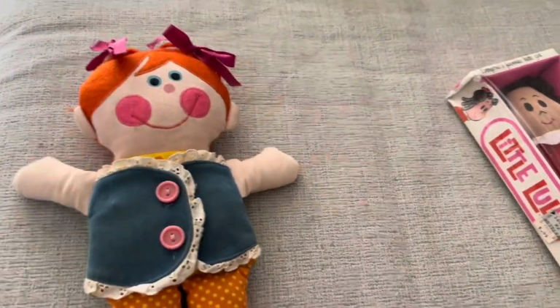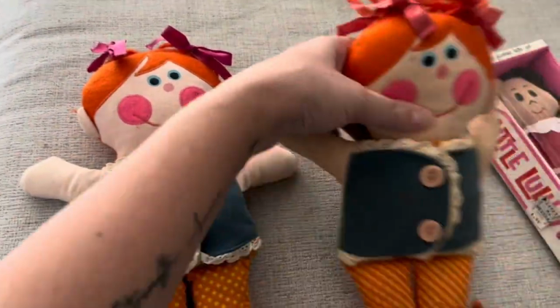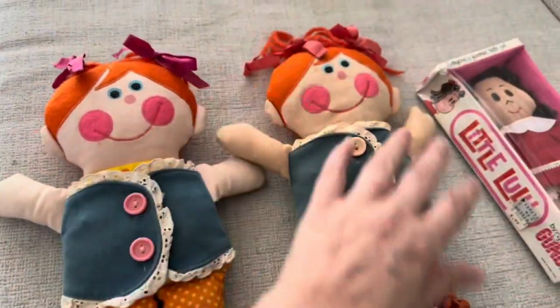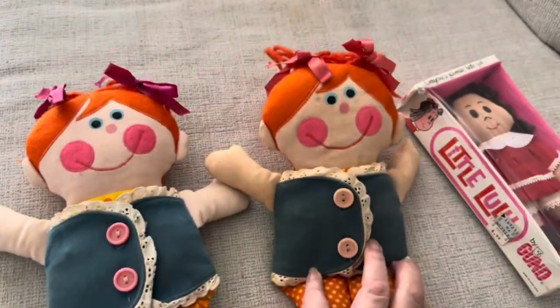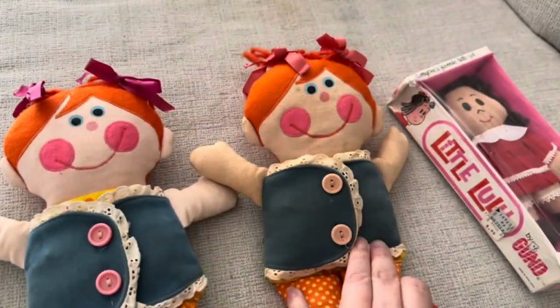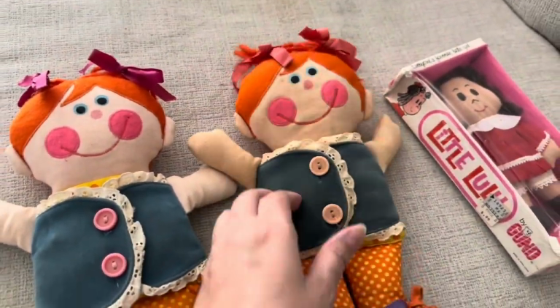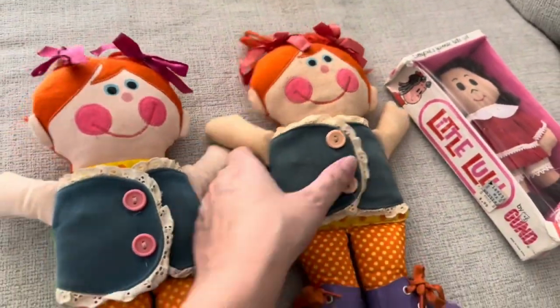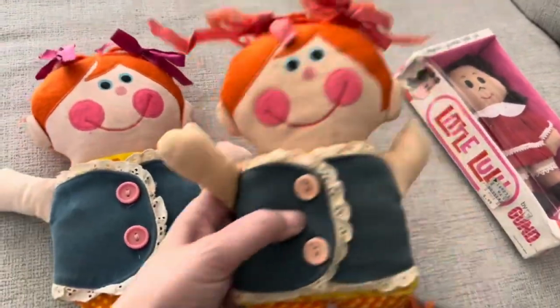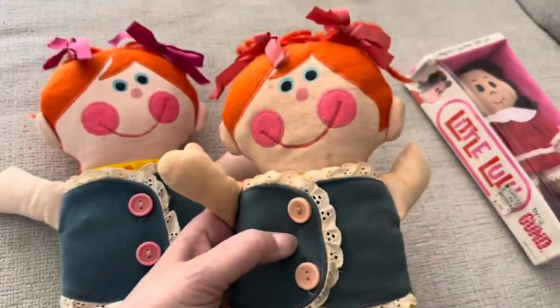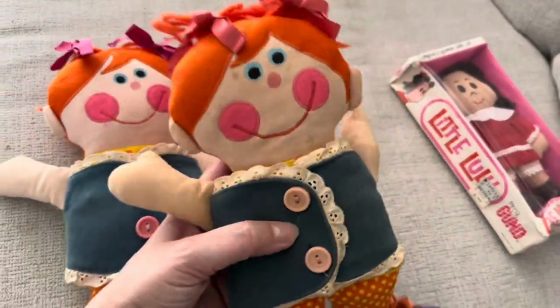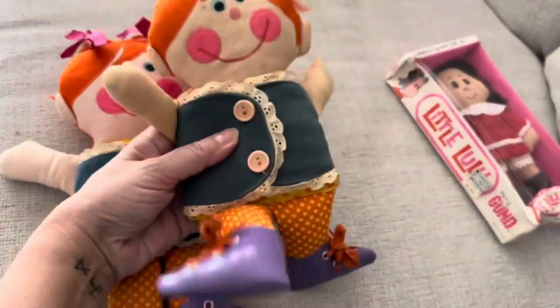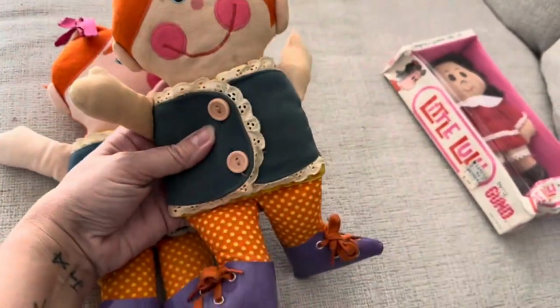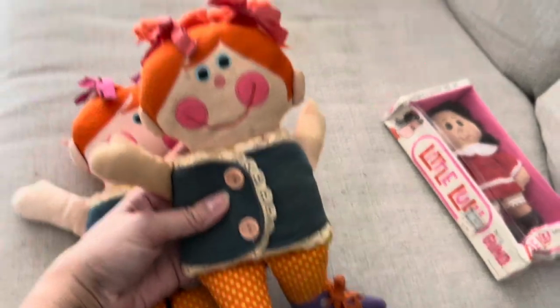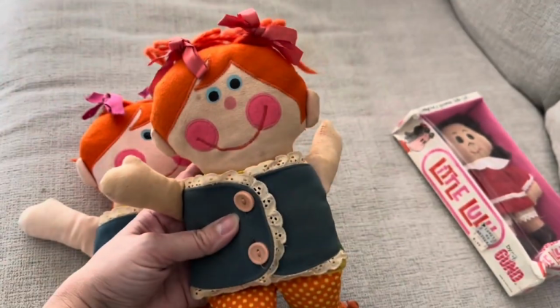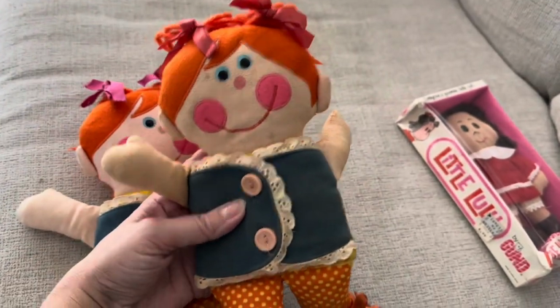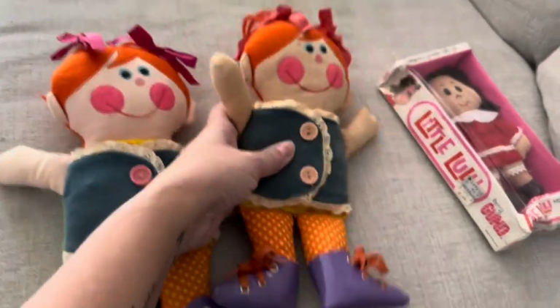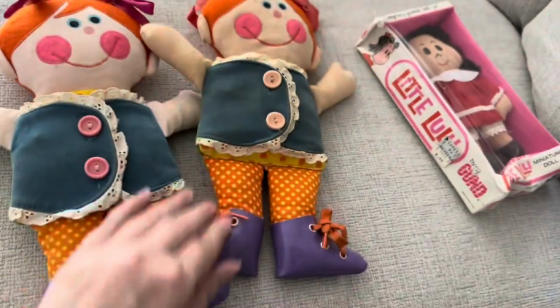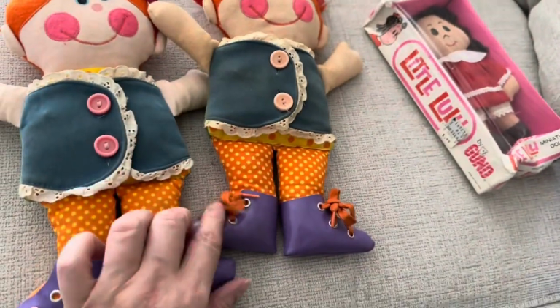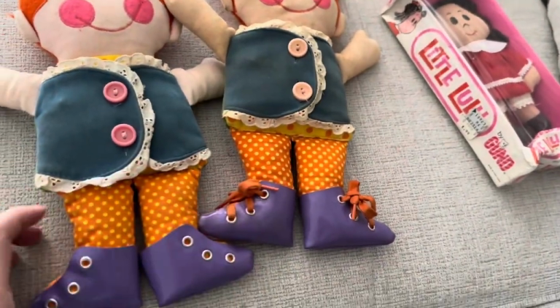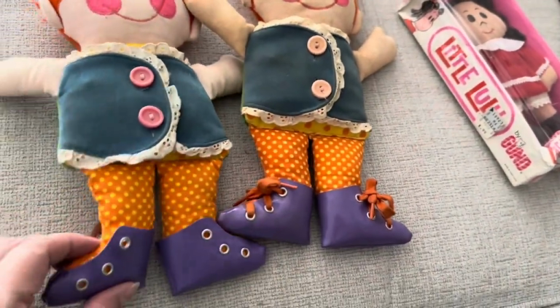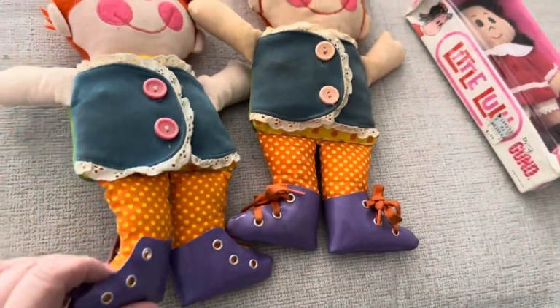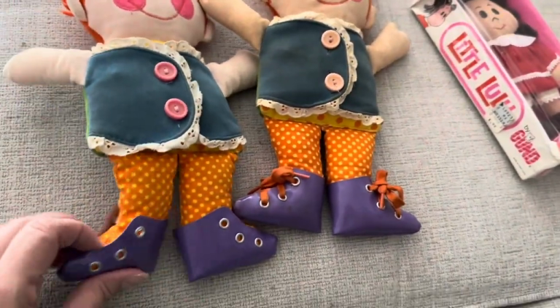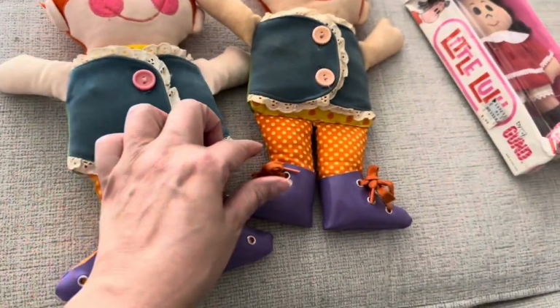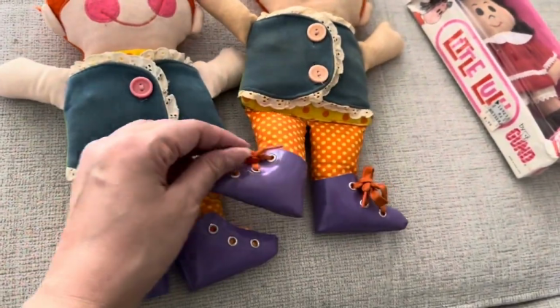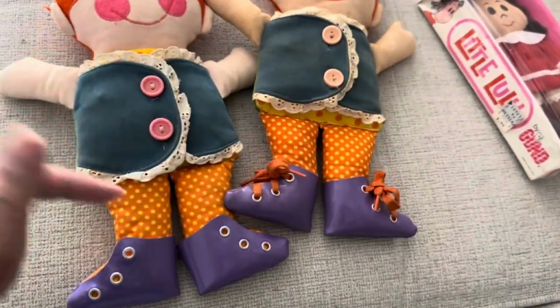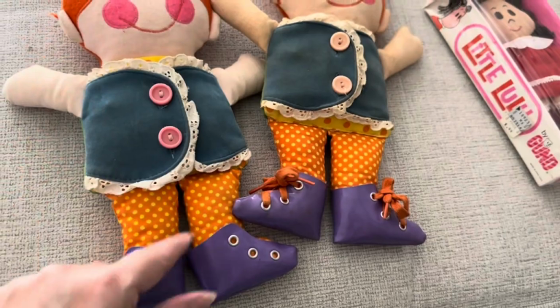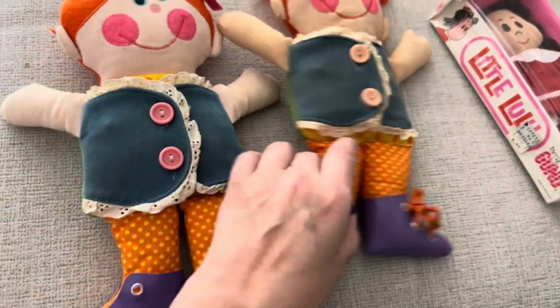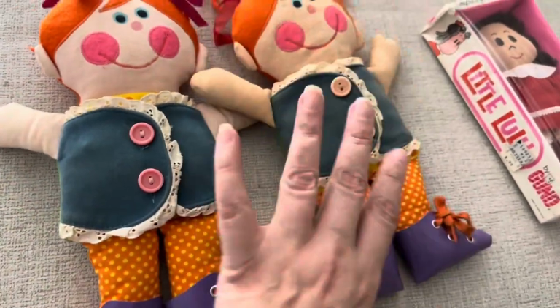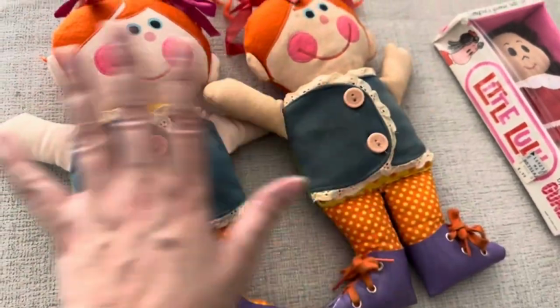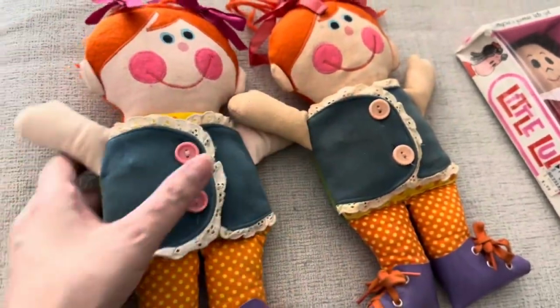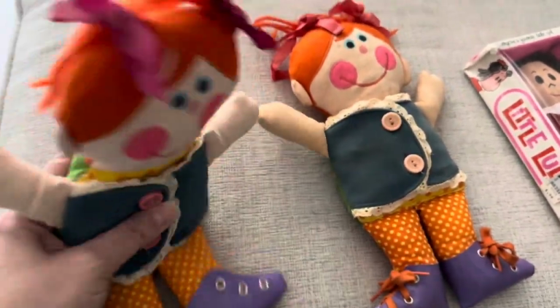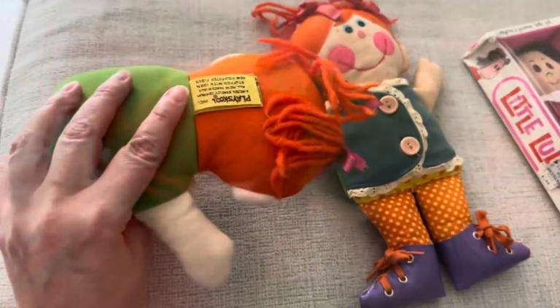I bought two by accident. Obviously this one has more wear and tear, and this one has shoelaces — this one does not. So I'll definitely take that out and wash them. This one is more new.